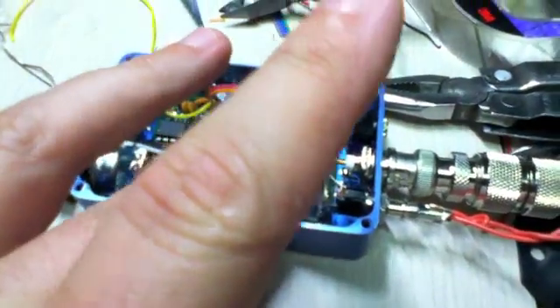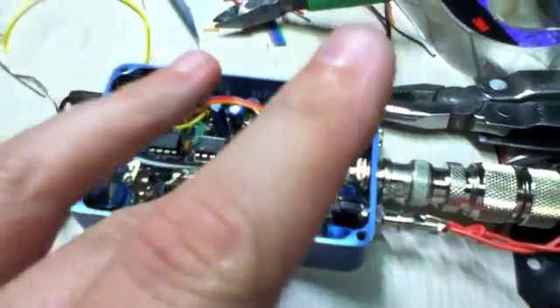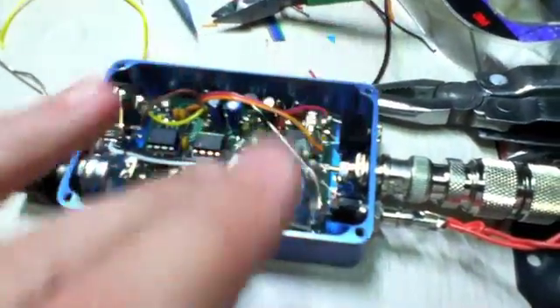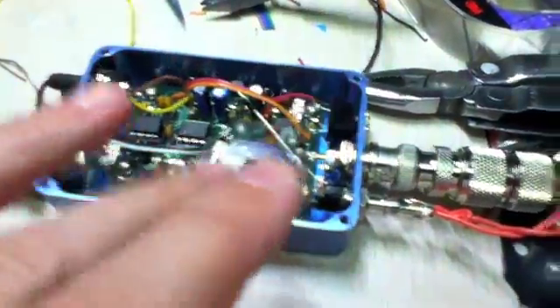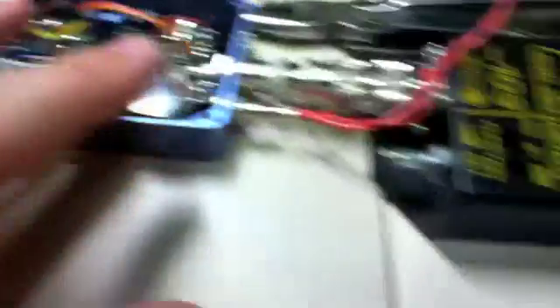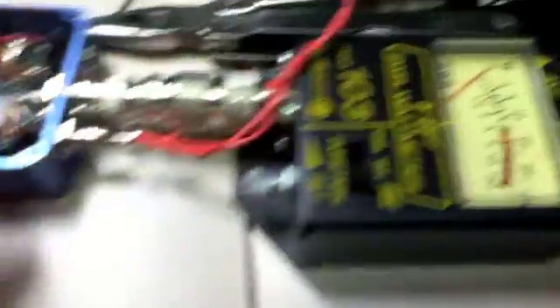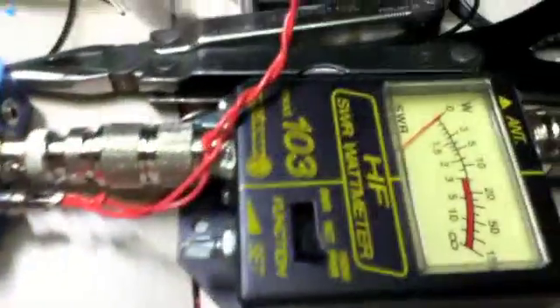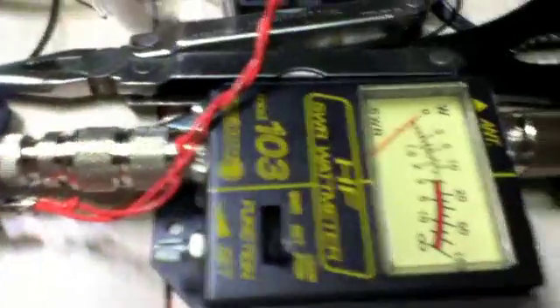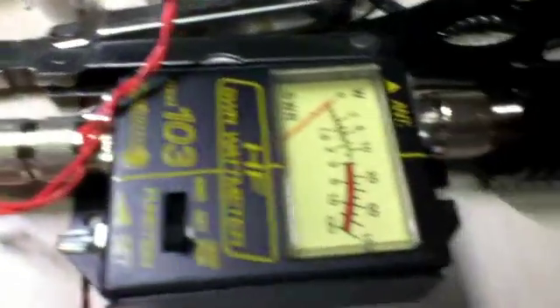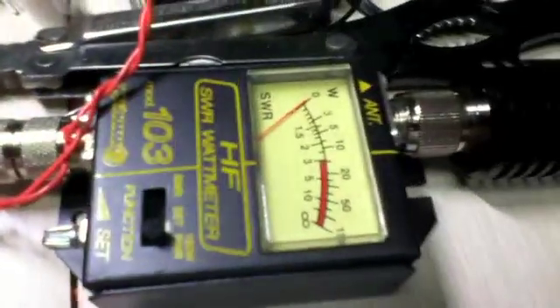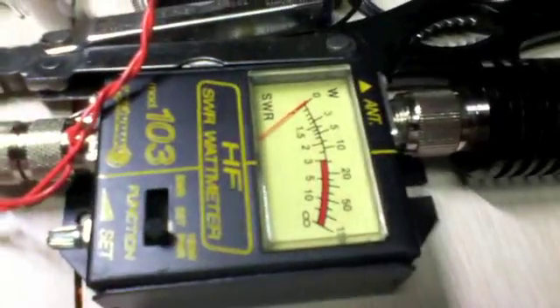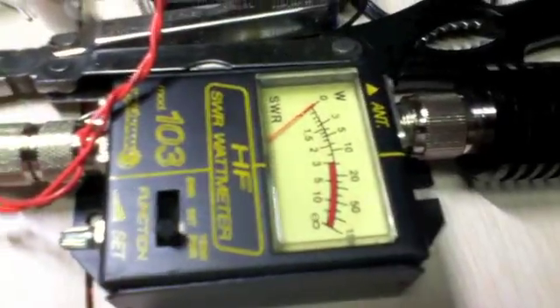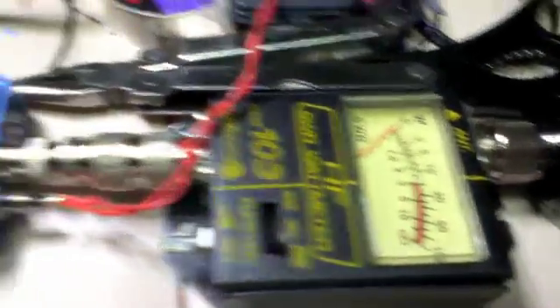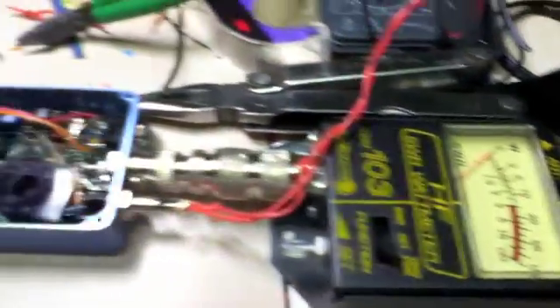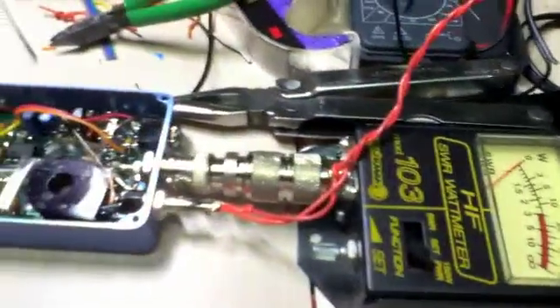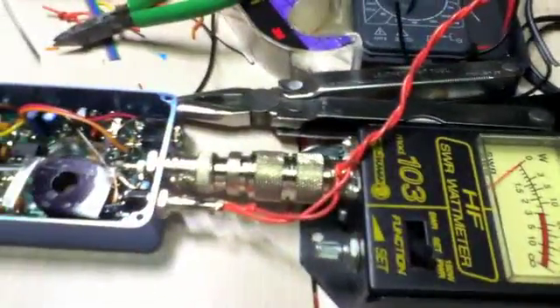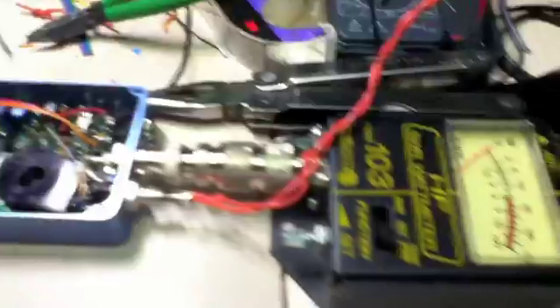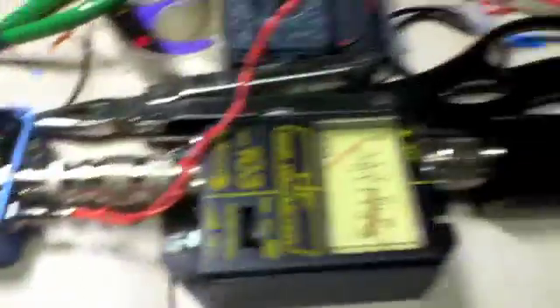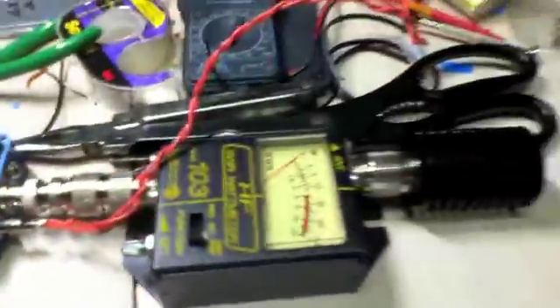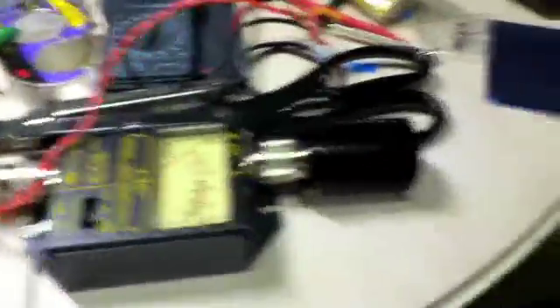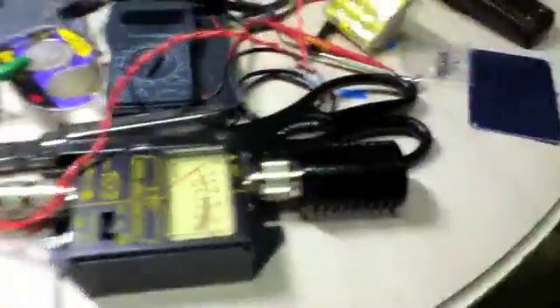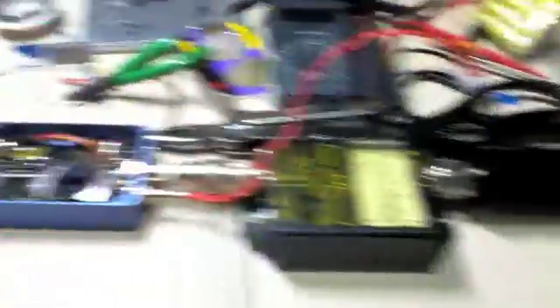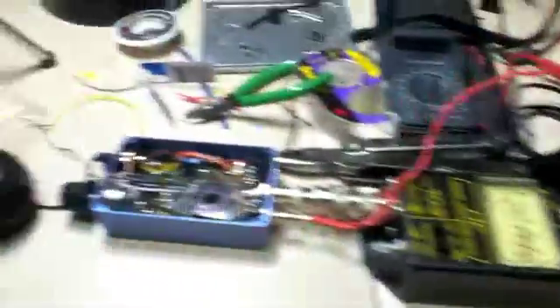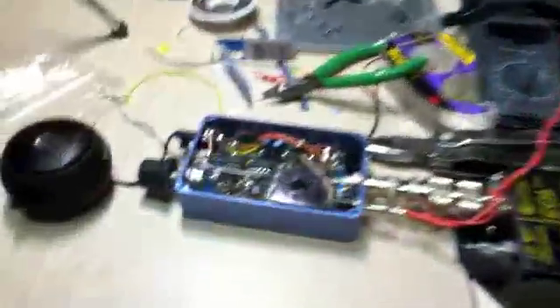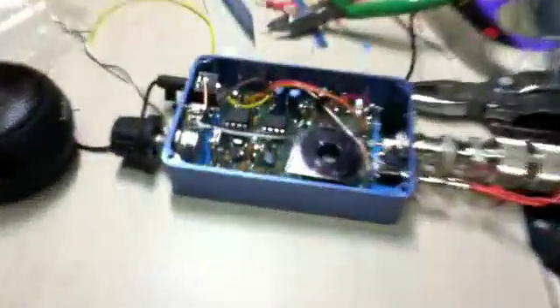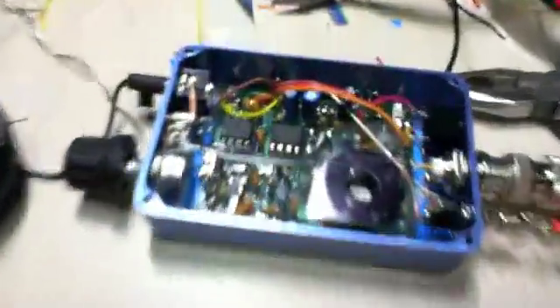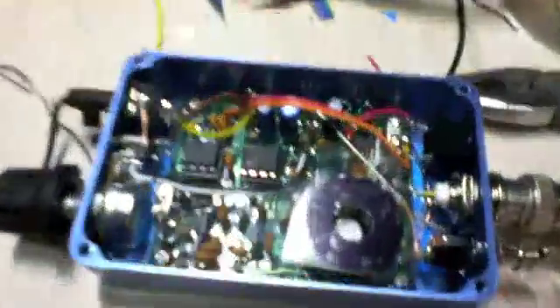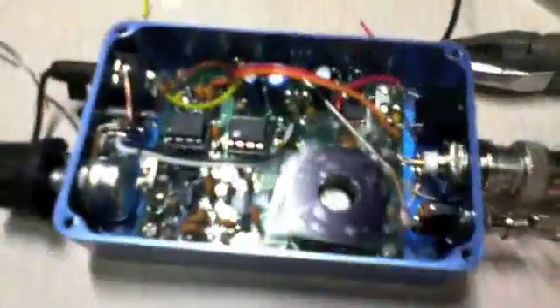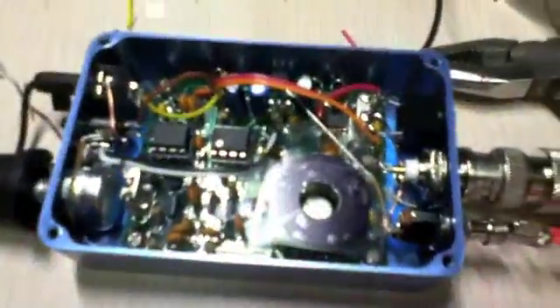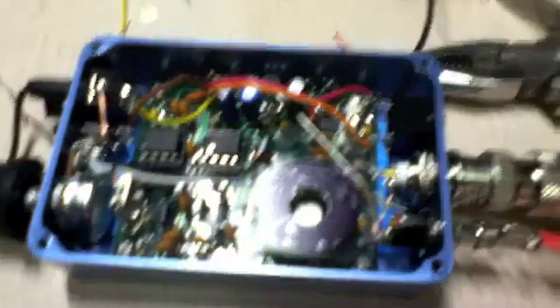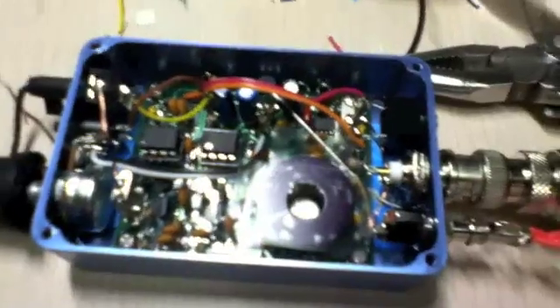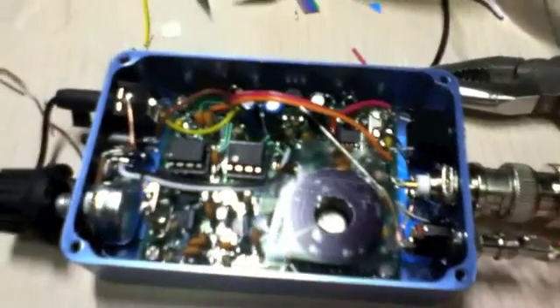There's no smoke, there's some static. There's no antenna so I'm not expecting to pick up anything. Nothing feels hot, the wattmeter isn't moving. Let's plug an antenna in and see what happens — I'm just going to plug in a long wire.